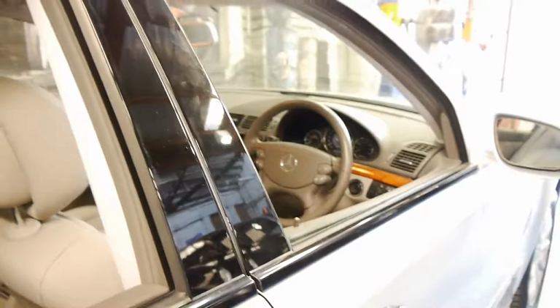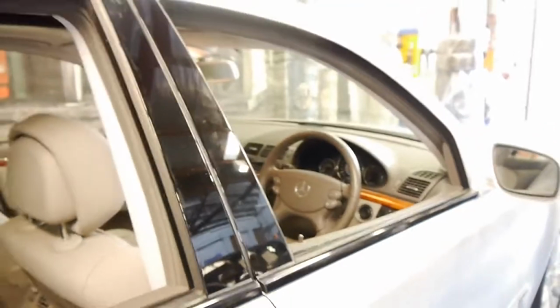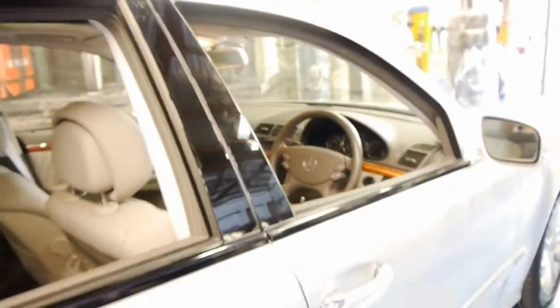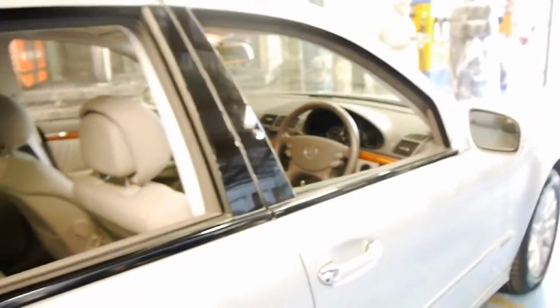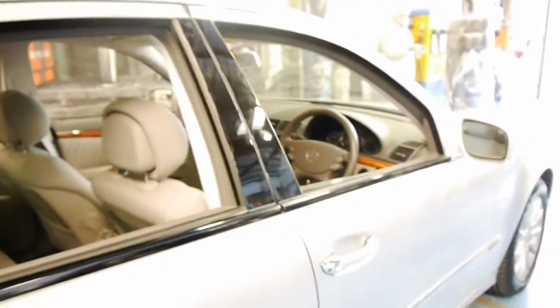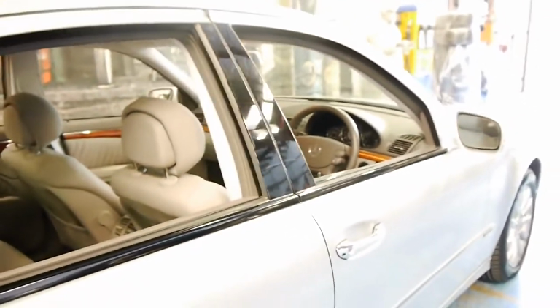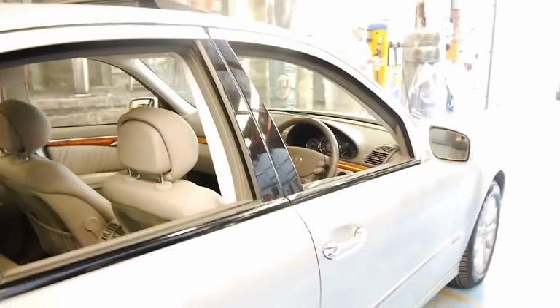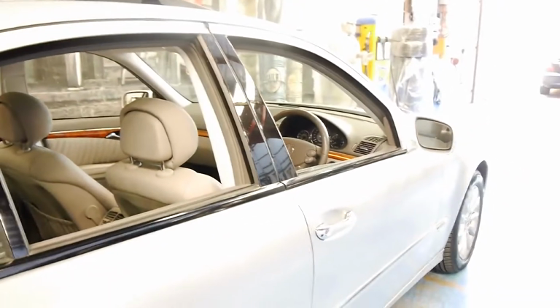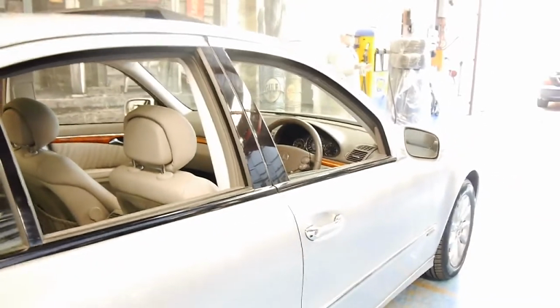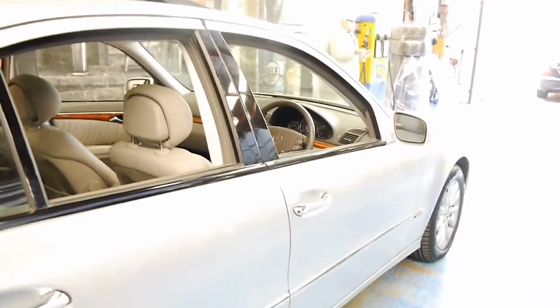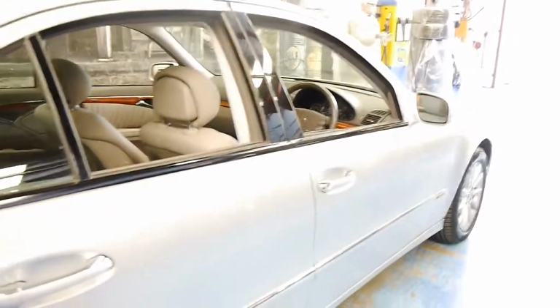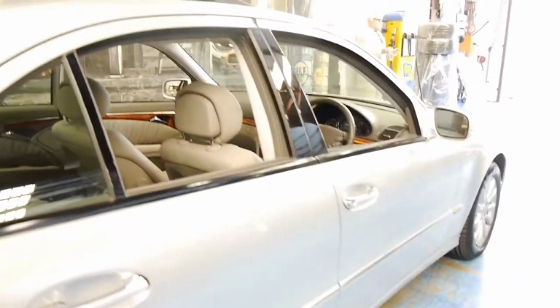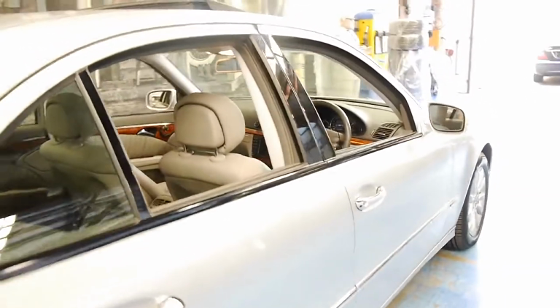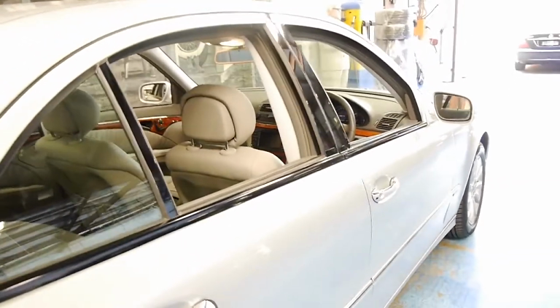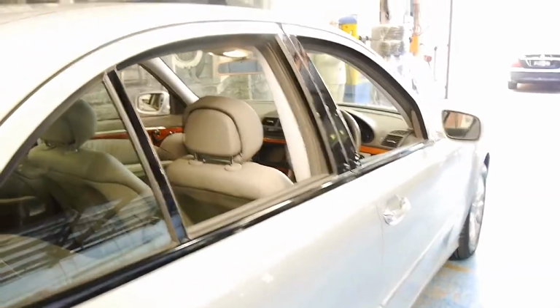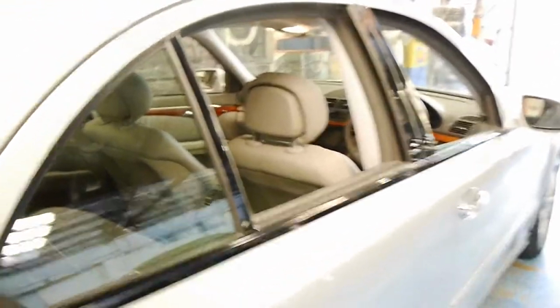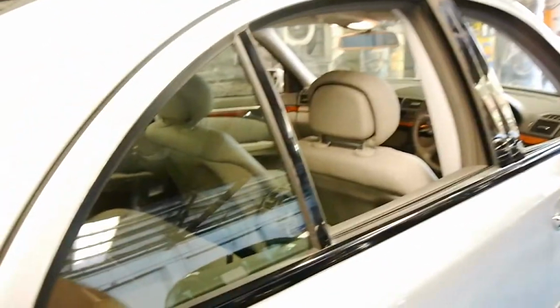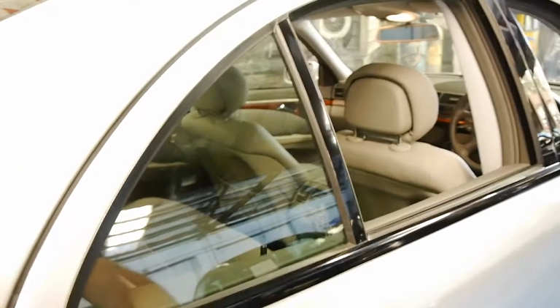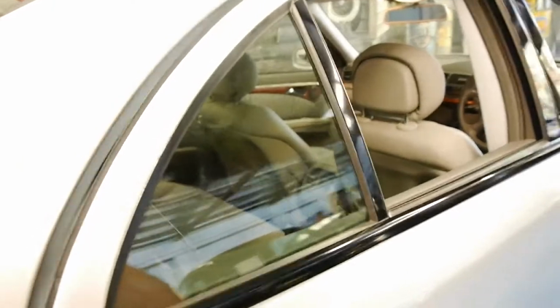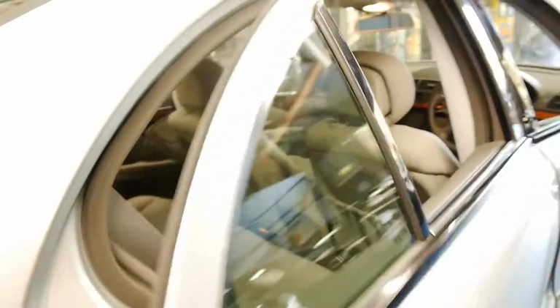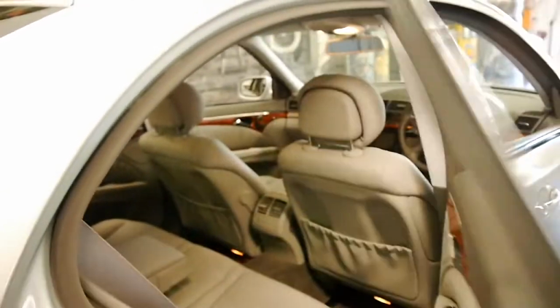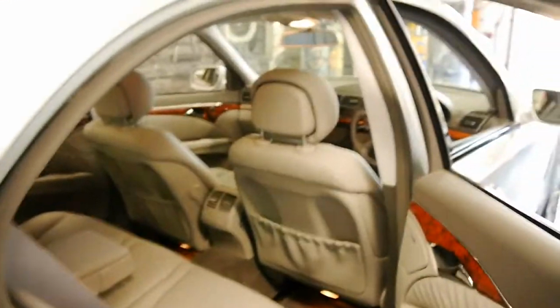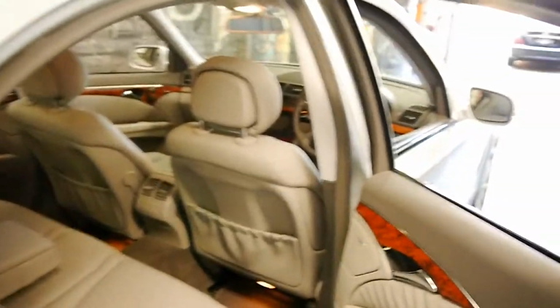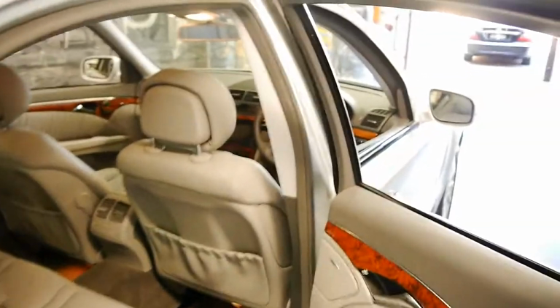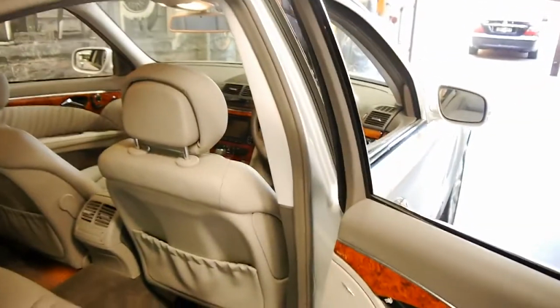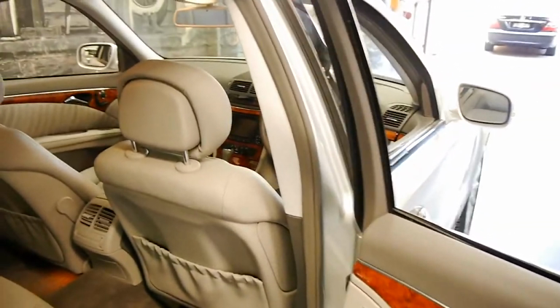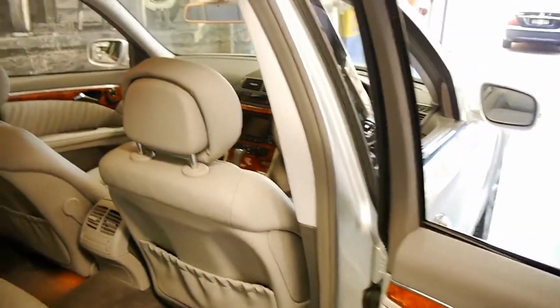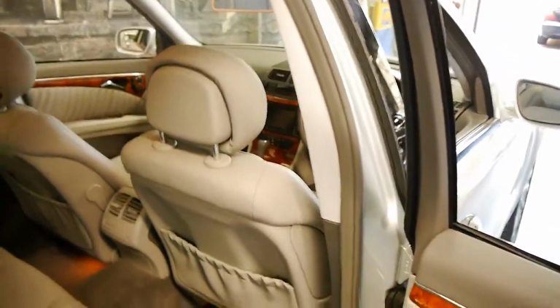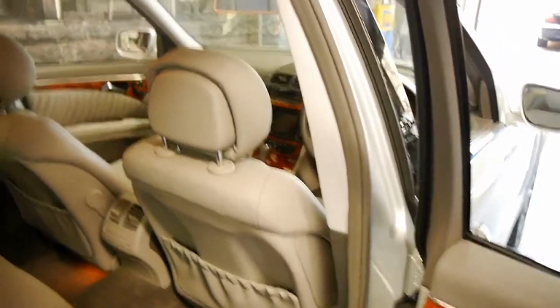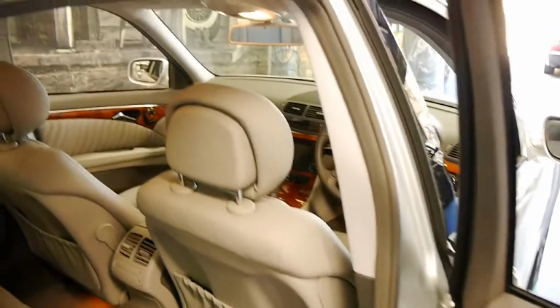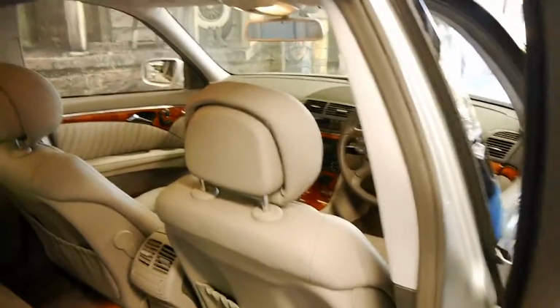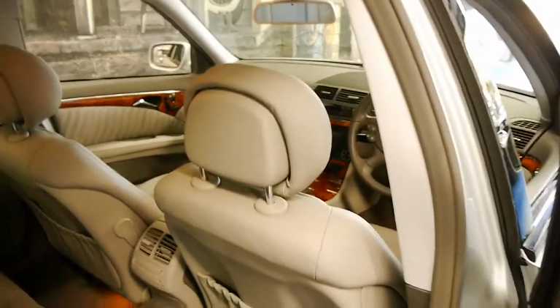It's got two remote keys to it, and every single service done on this car has been done at a Mercedes-Benz dealership.